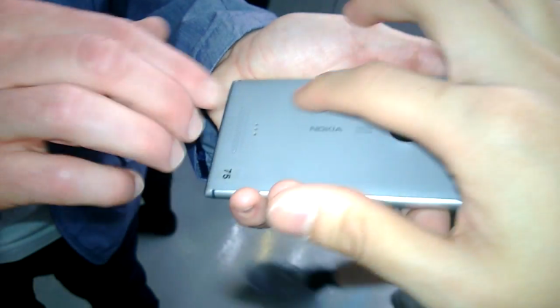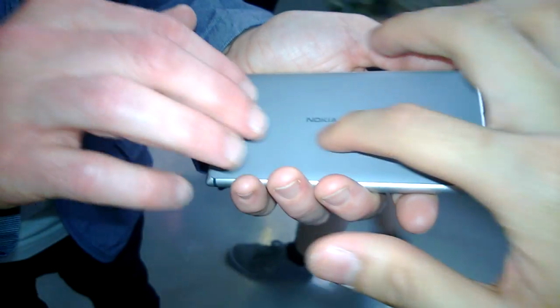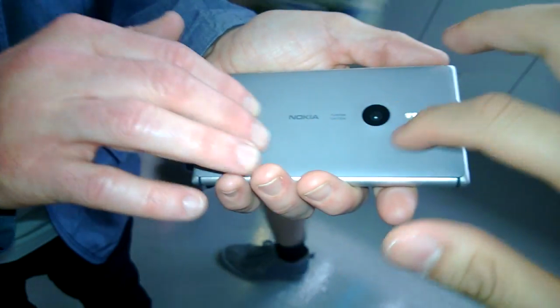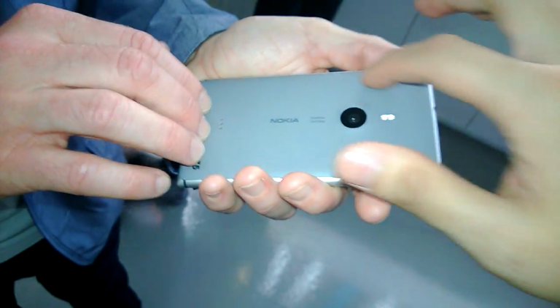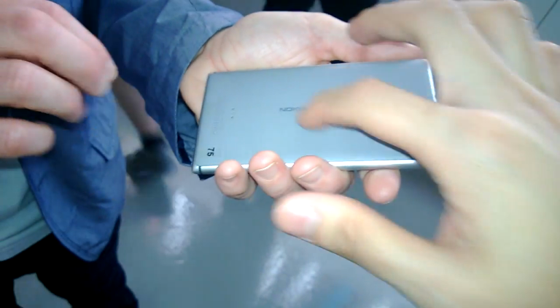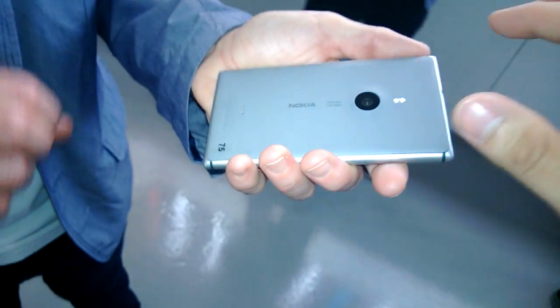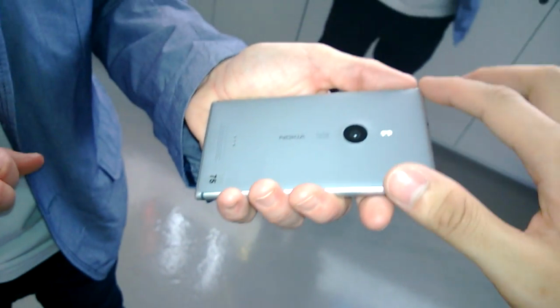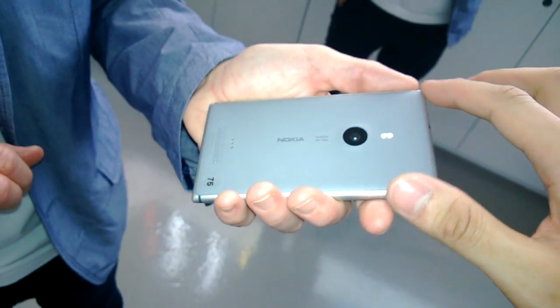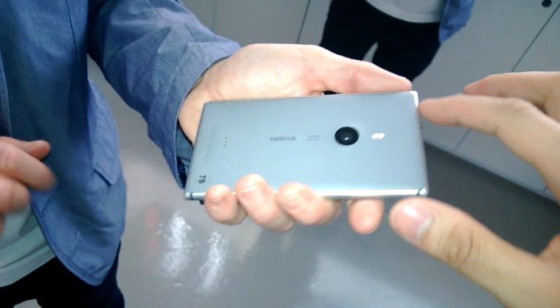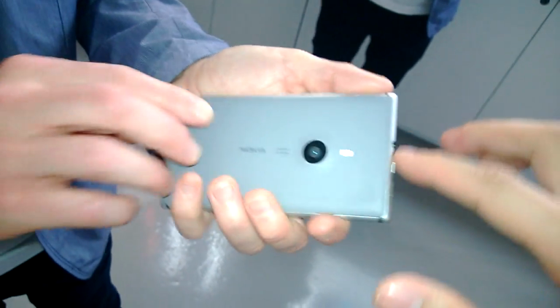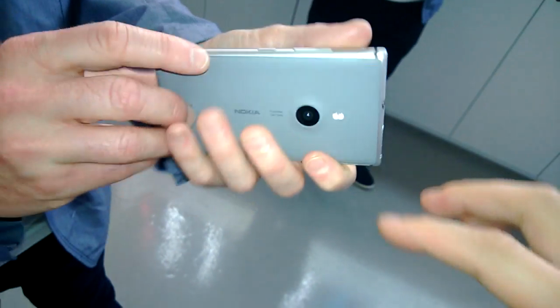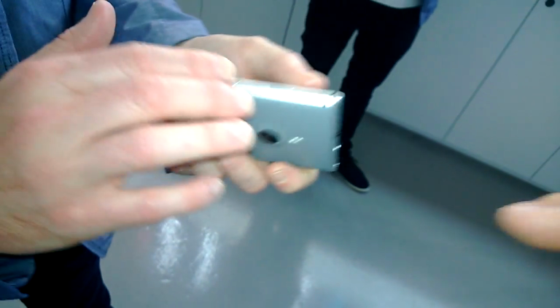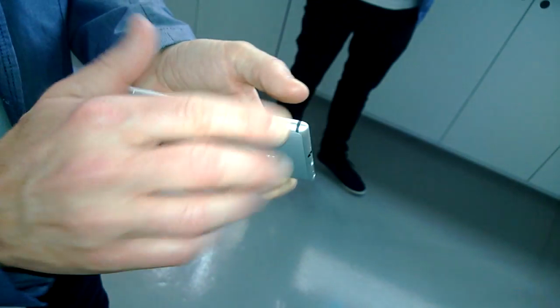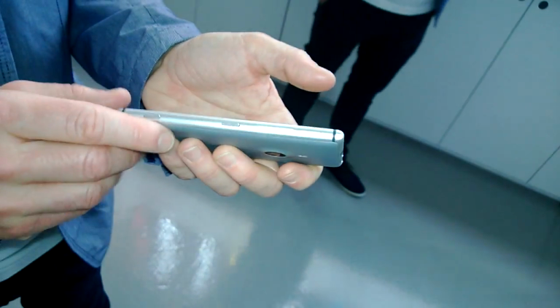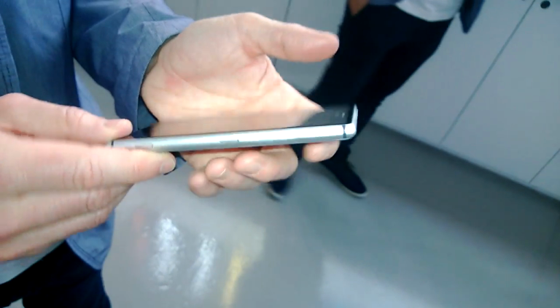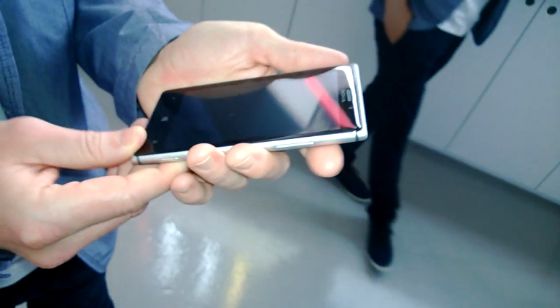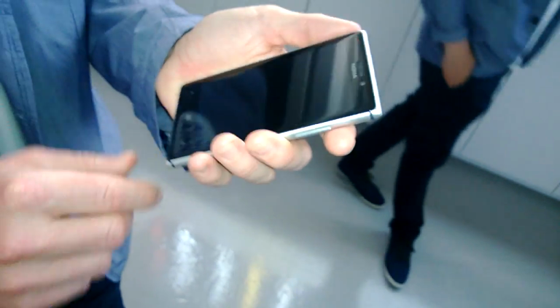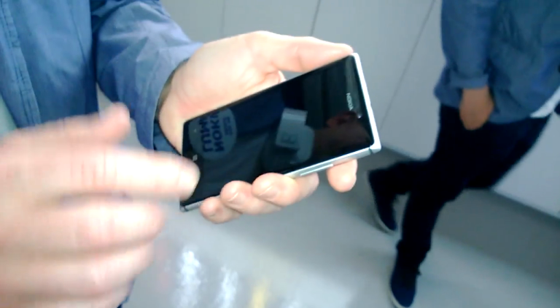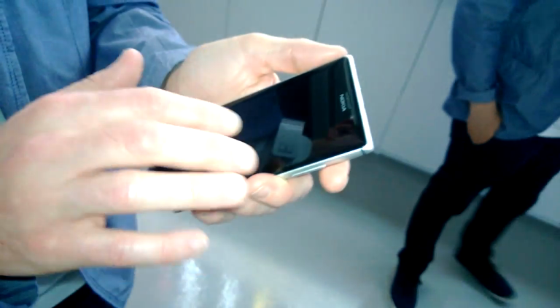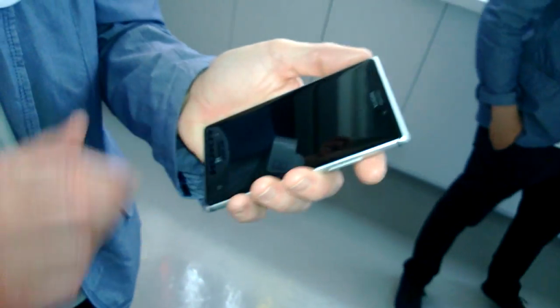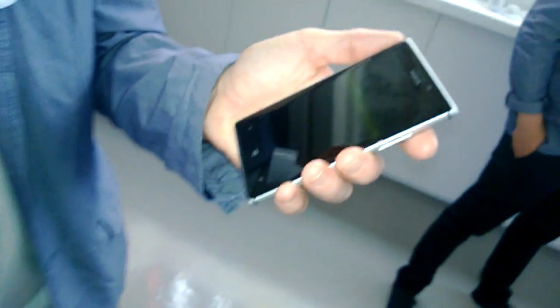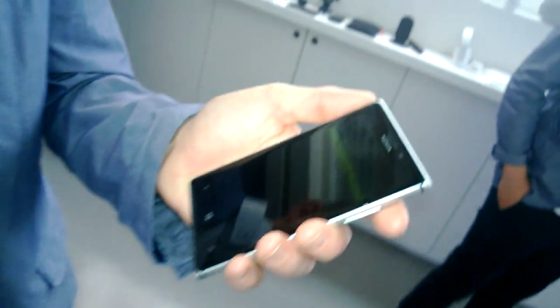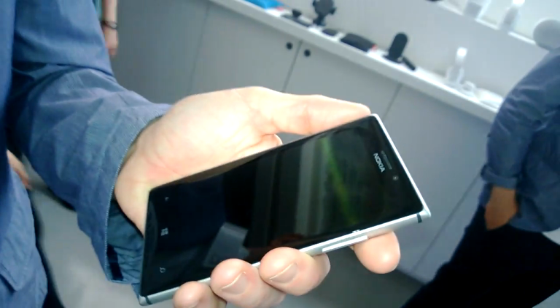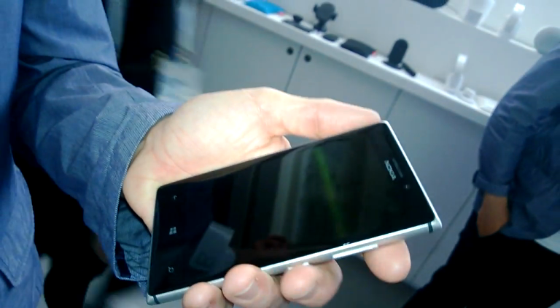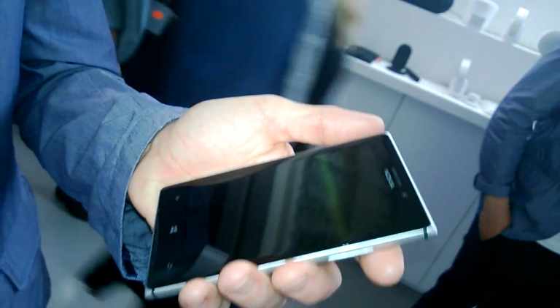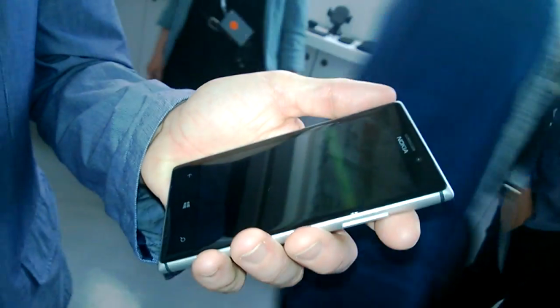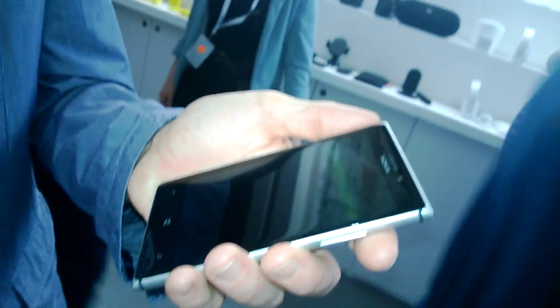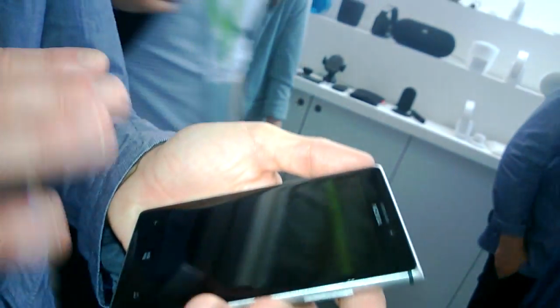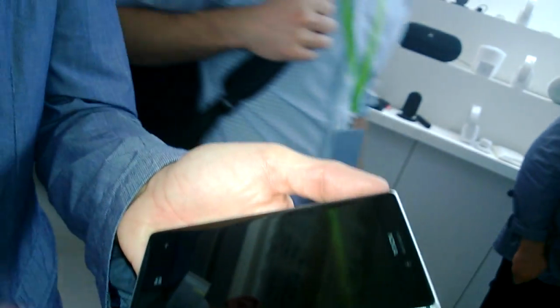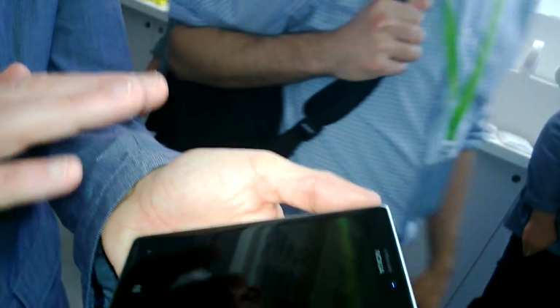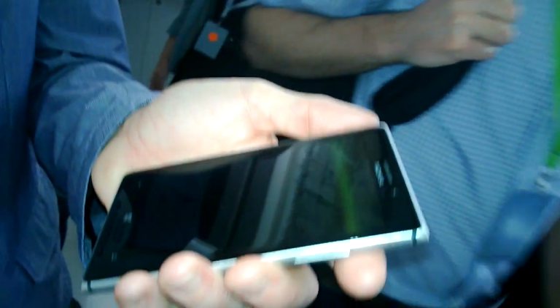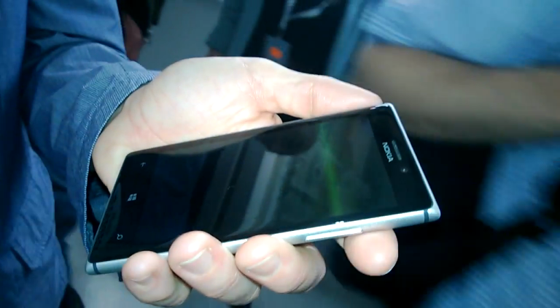This back is polycarbonate, the frame is anodized aluminium, and the front is a gorilla glass display. It's crafted to have a pillow shape effect.